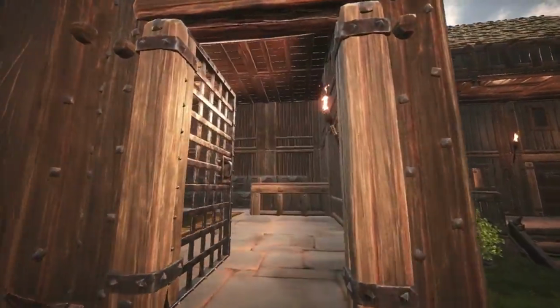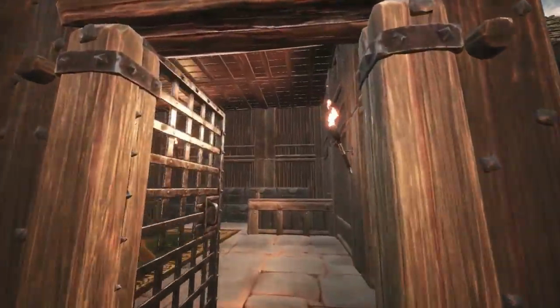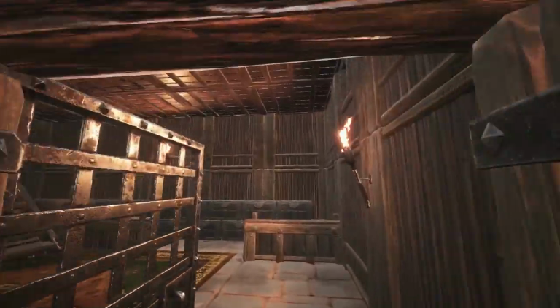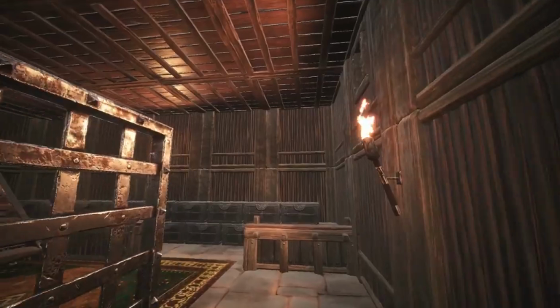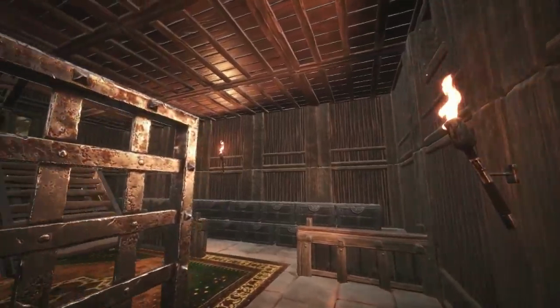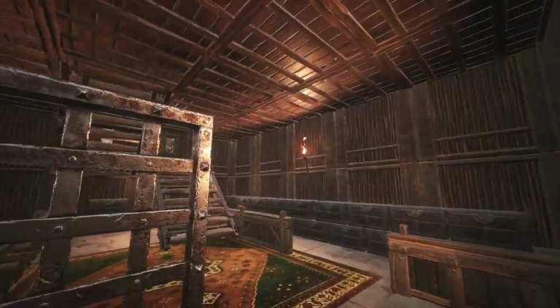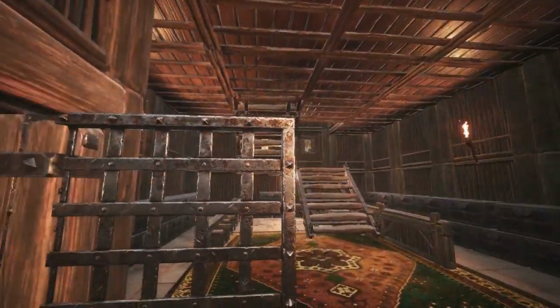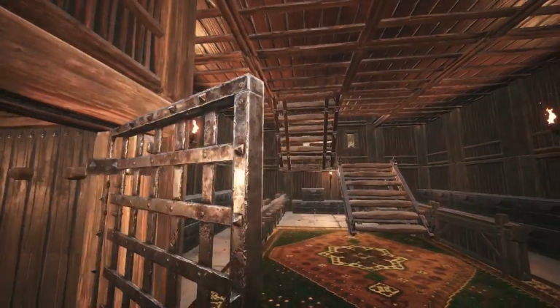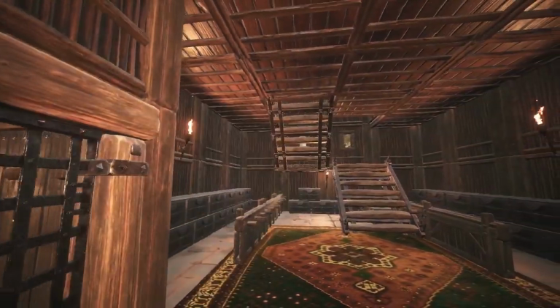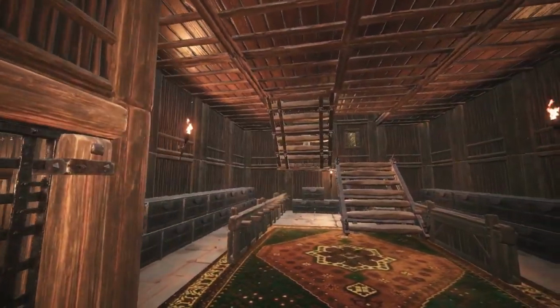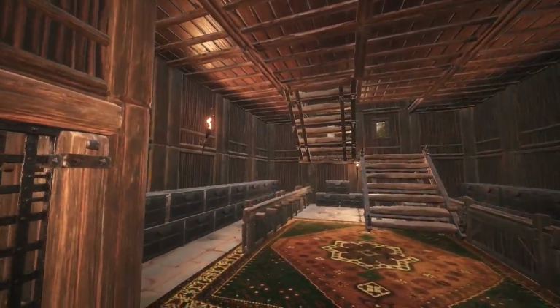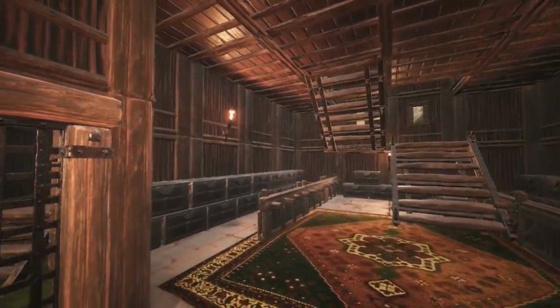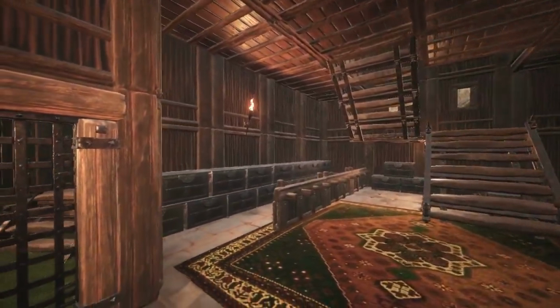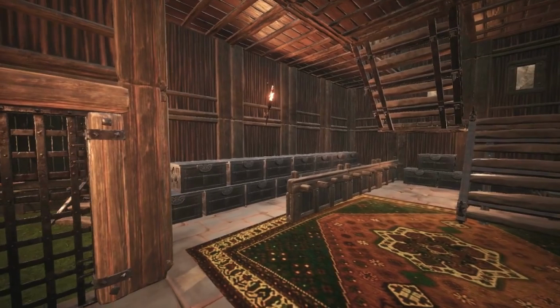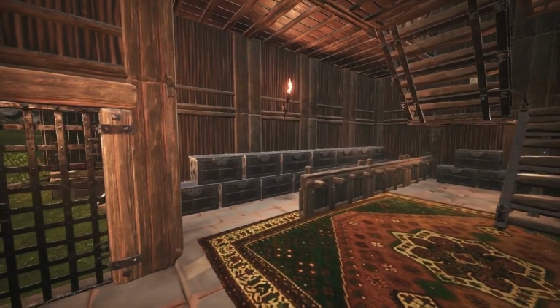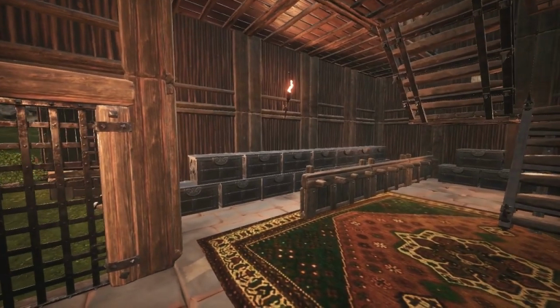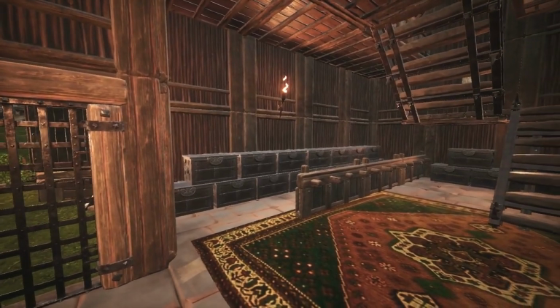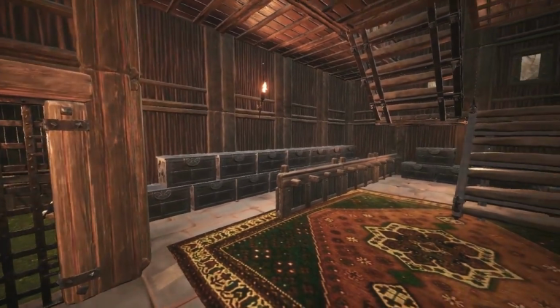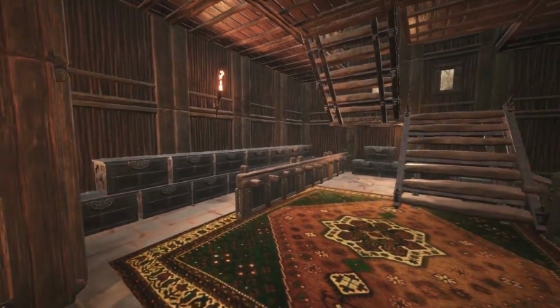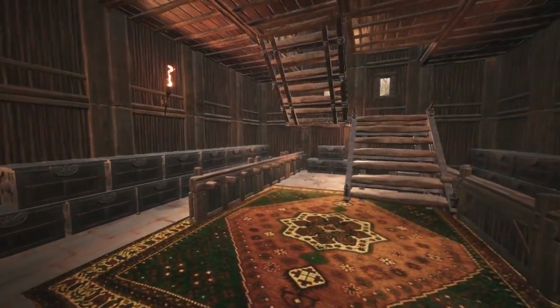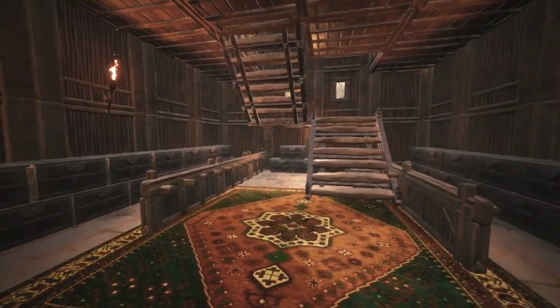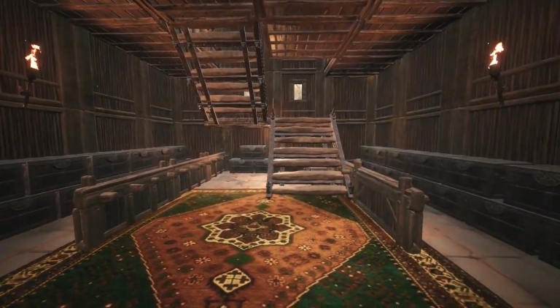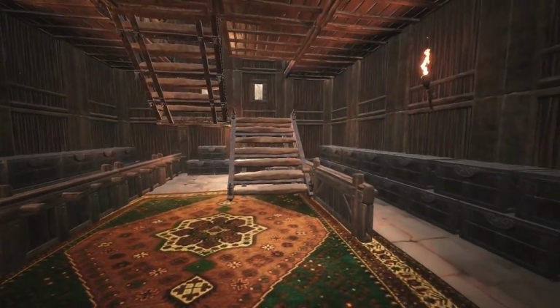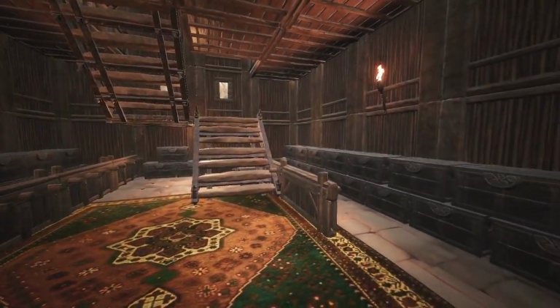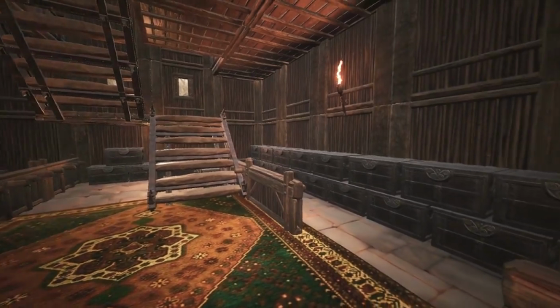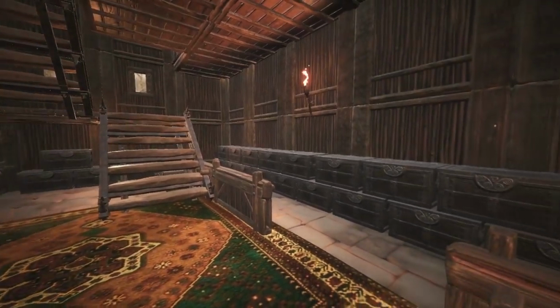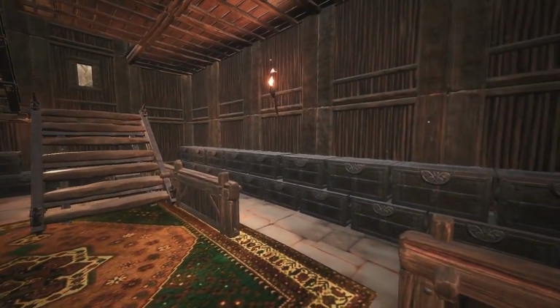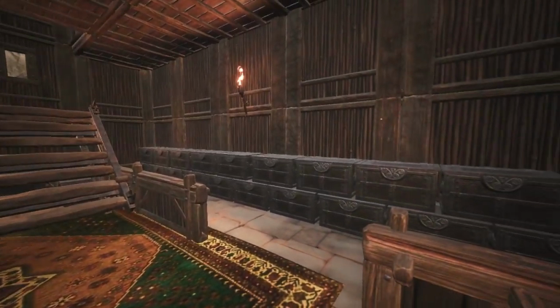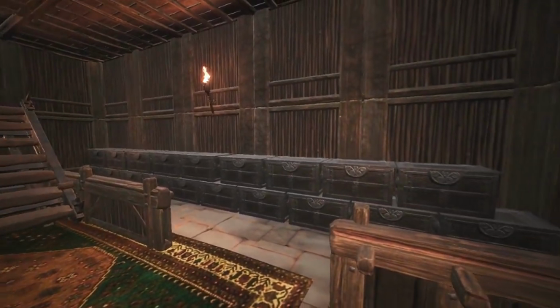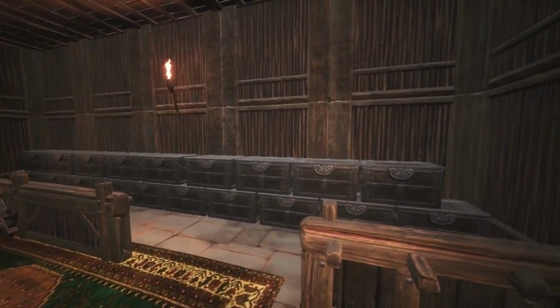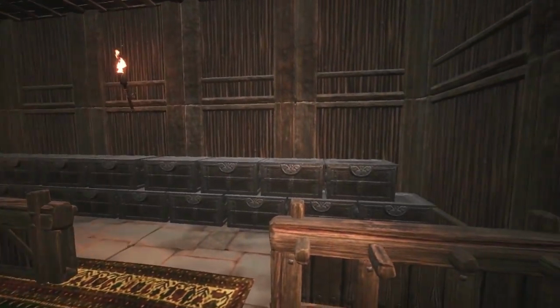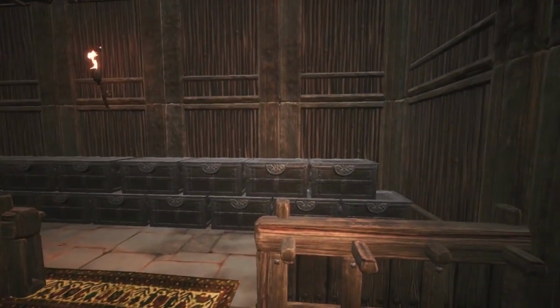Heading over to the warehouse, this is where the vast majority of items are stored securely, with plenty of room for storing all sorts of items. This warehouse should be sufficient for any small clan — there is plenty of storage room here, and to top it off it looks quite good with the carpets and lighting.